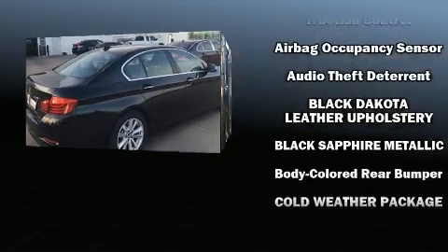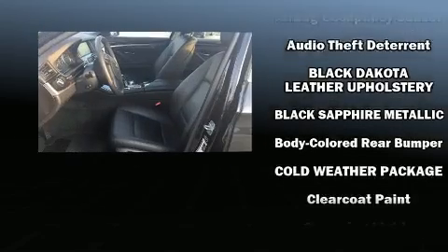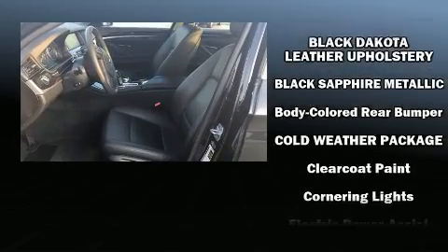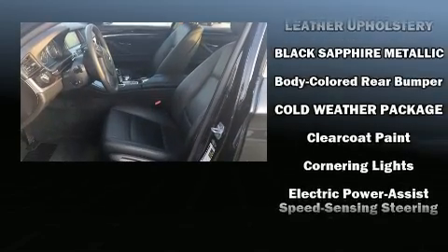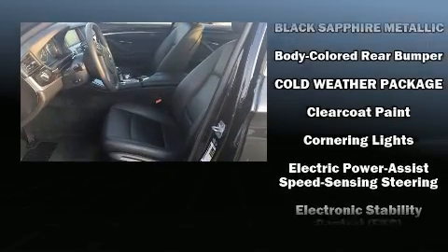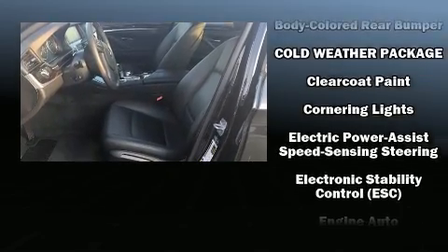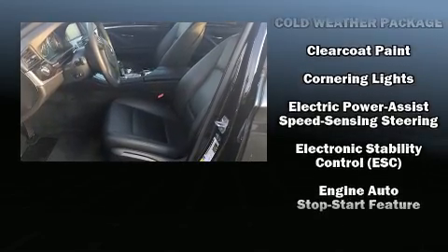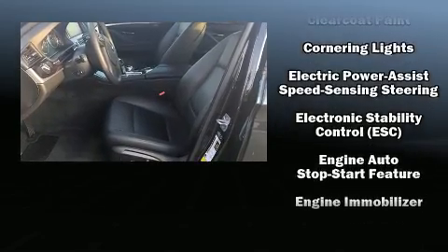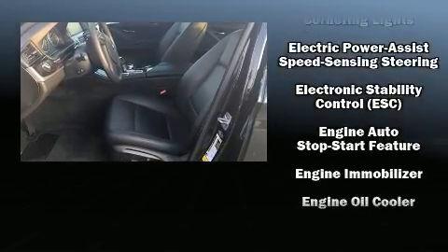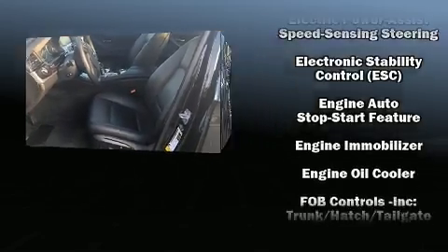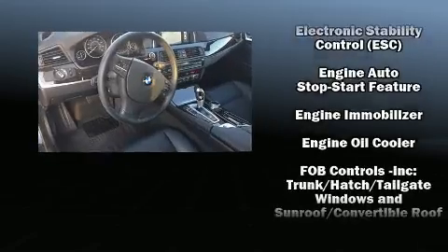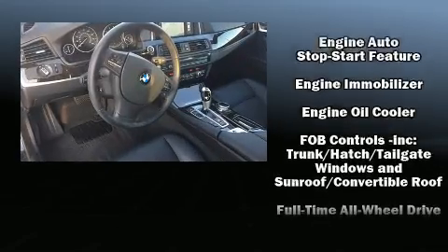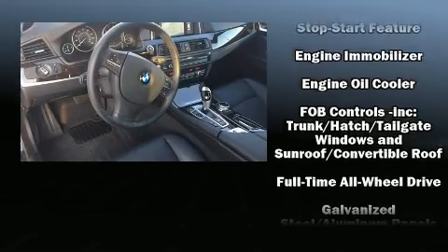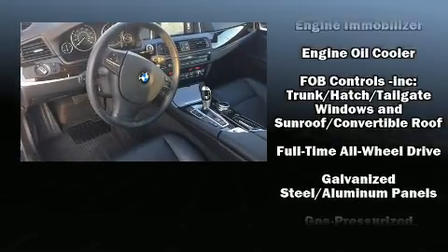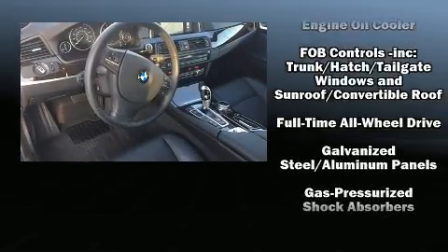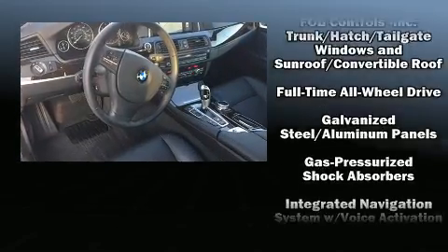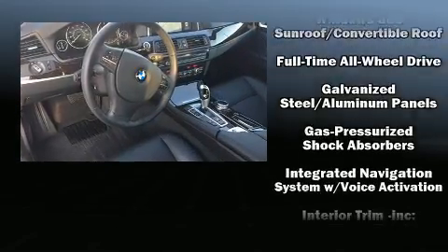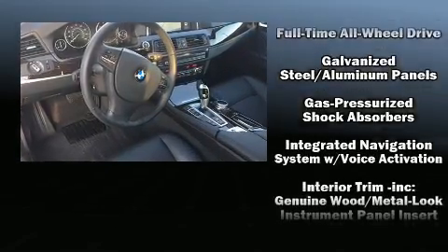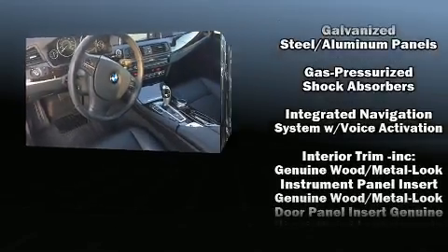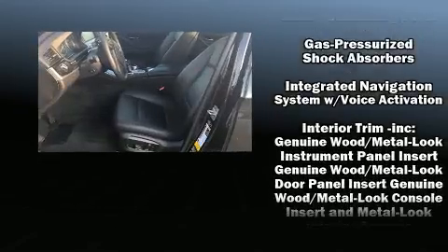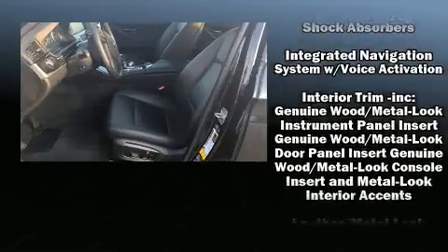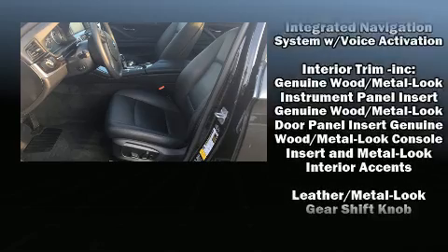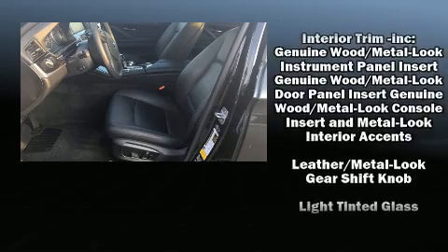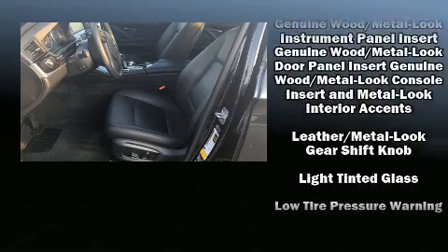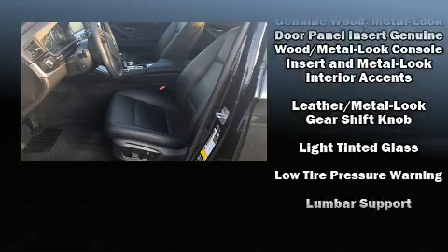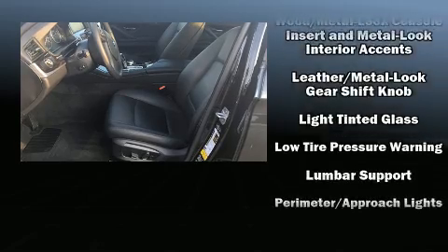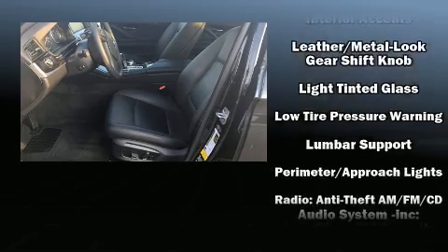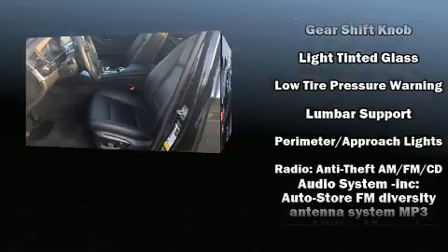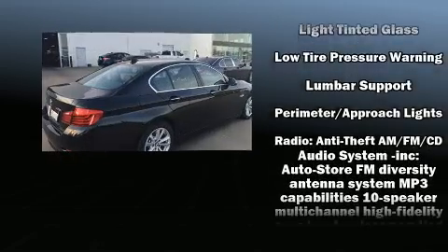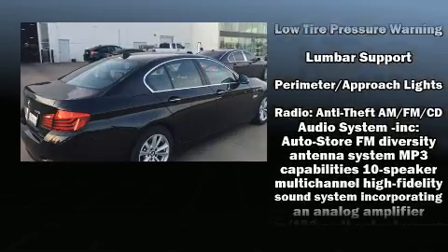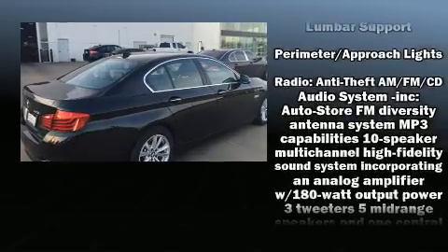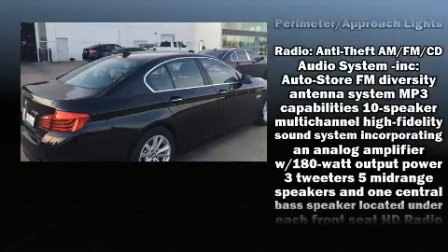BMW prioritized practicality, efficiency and style by including power trunk closing assist, a tachometer, power front seats, heated front and rear seats, high-intensity discharge headlights, power moonroof and leather upholstery.